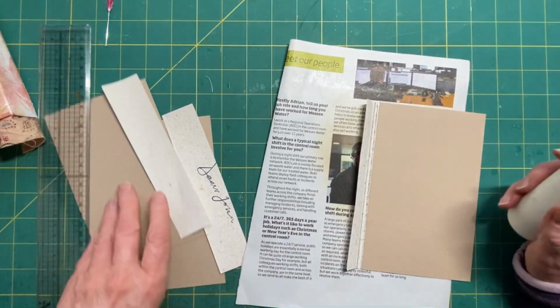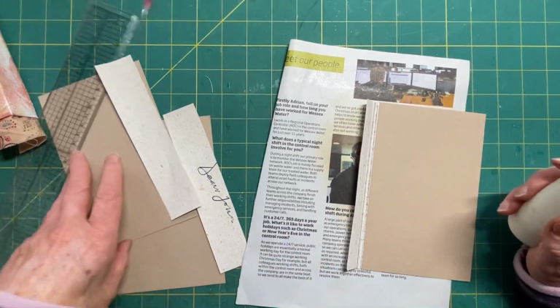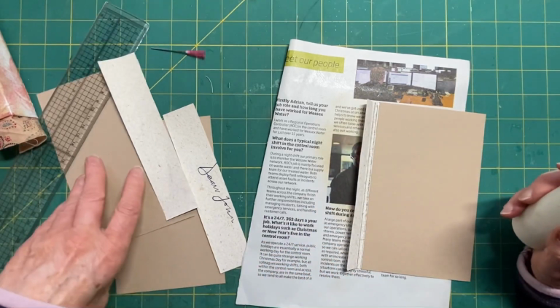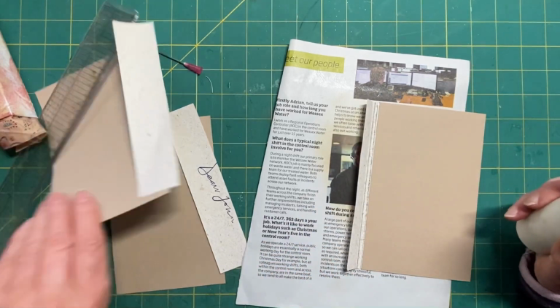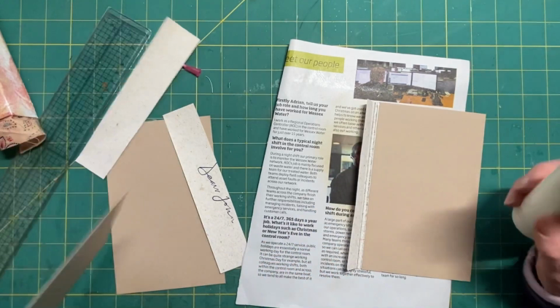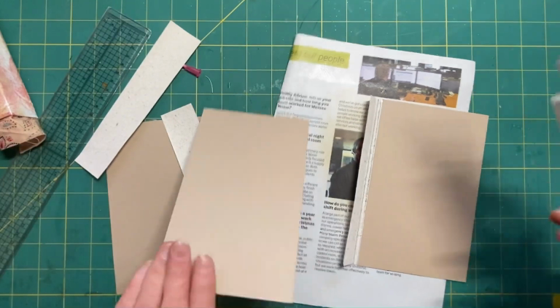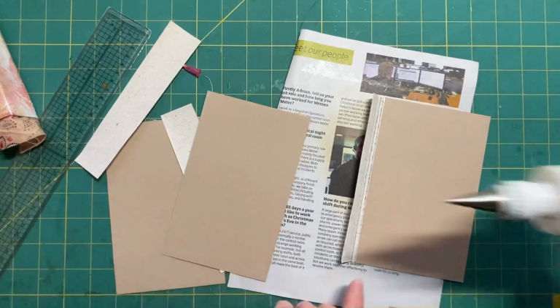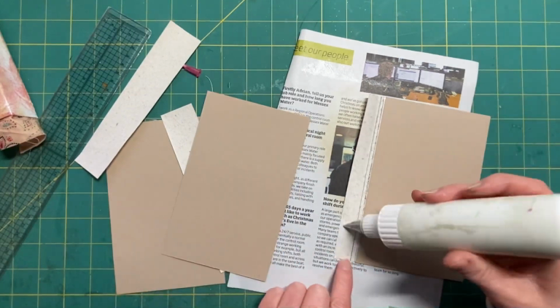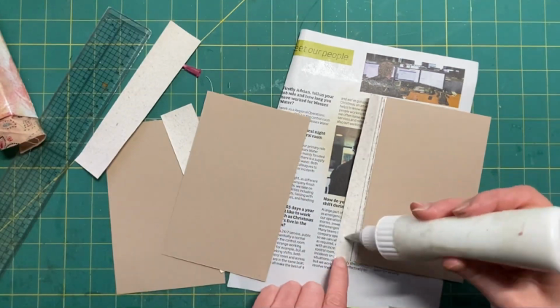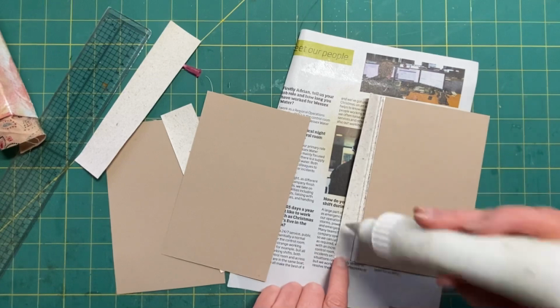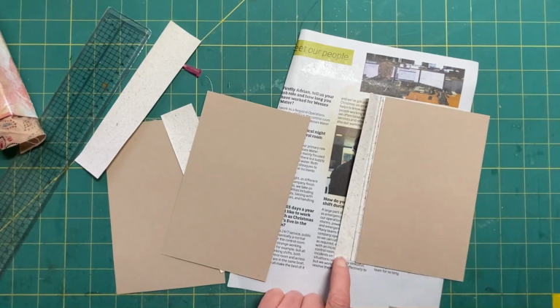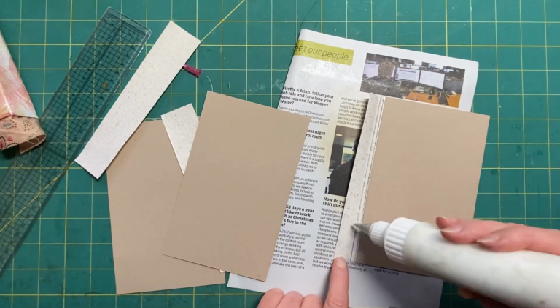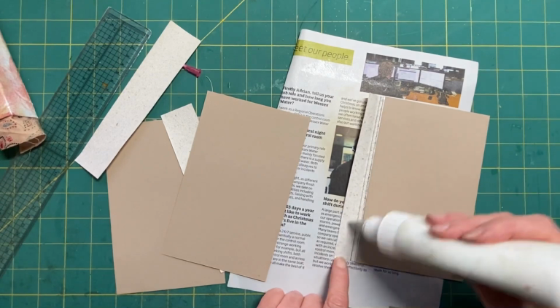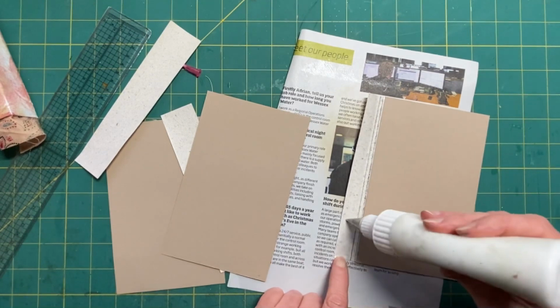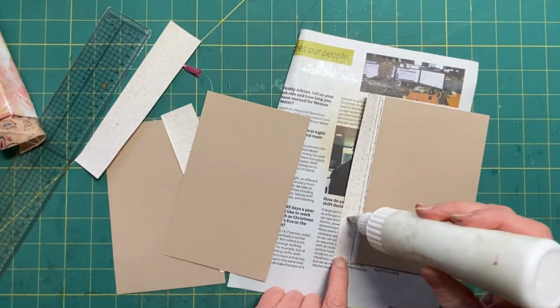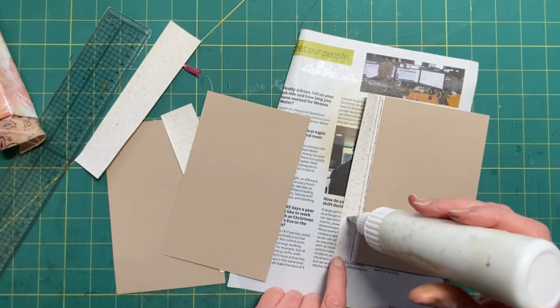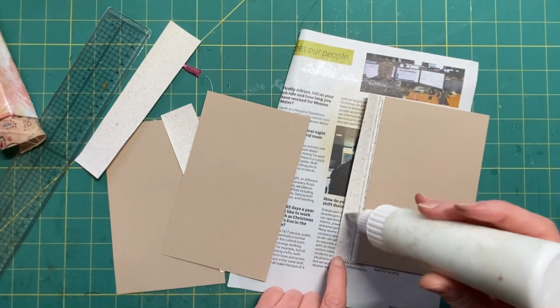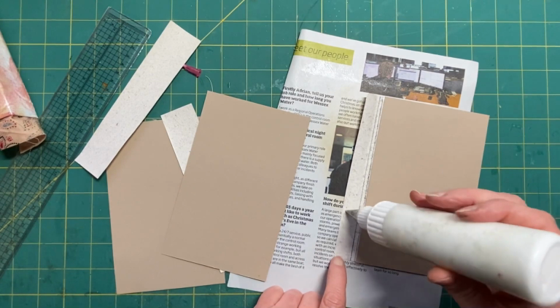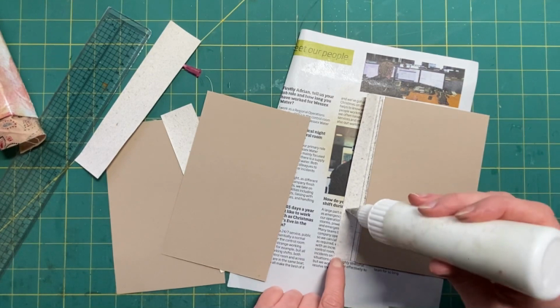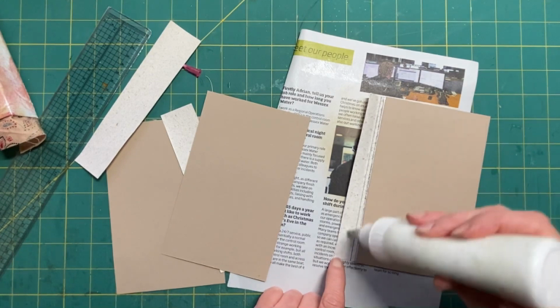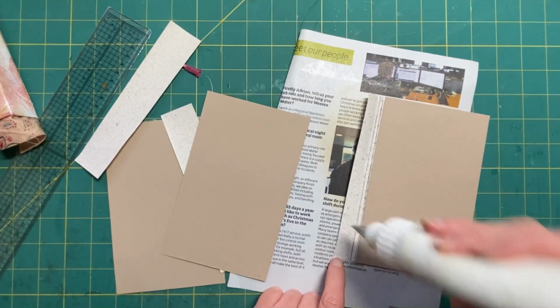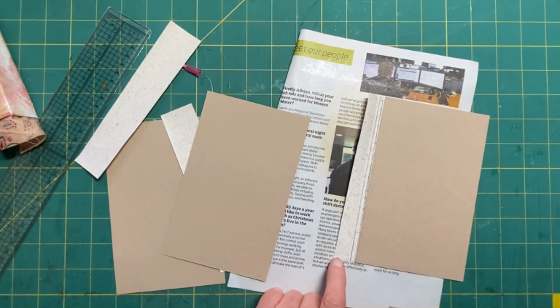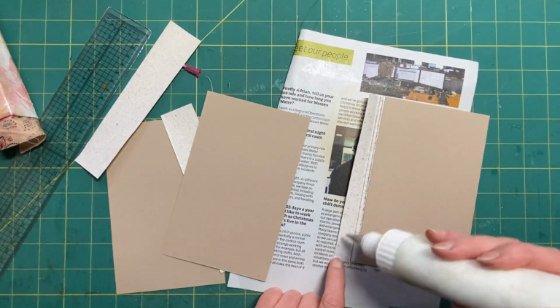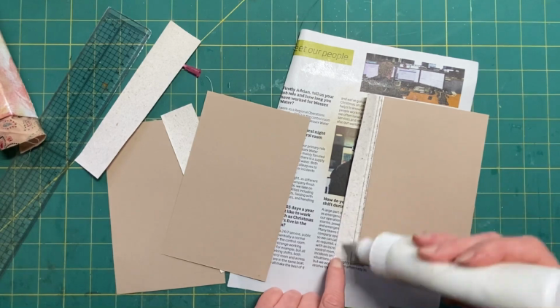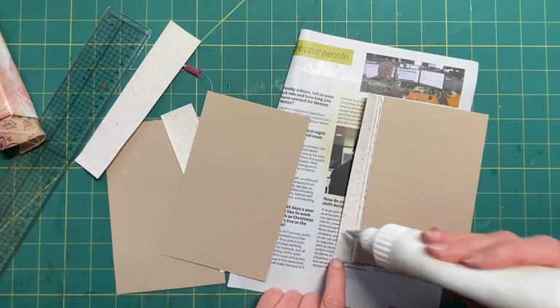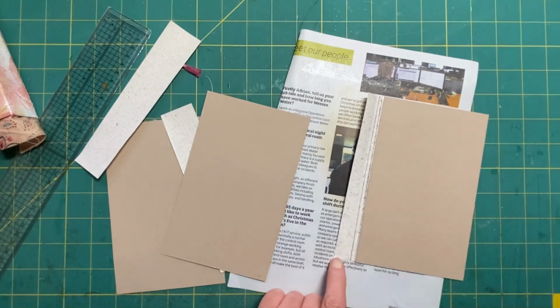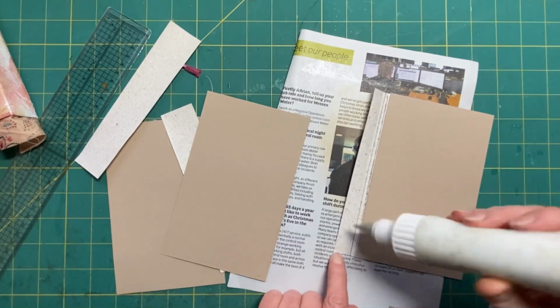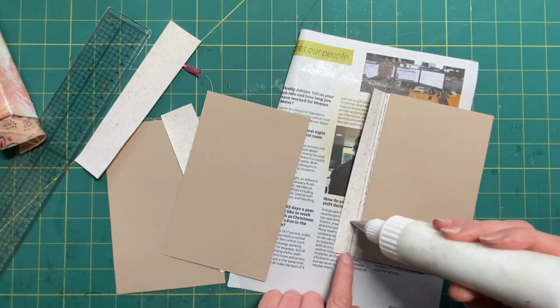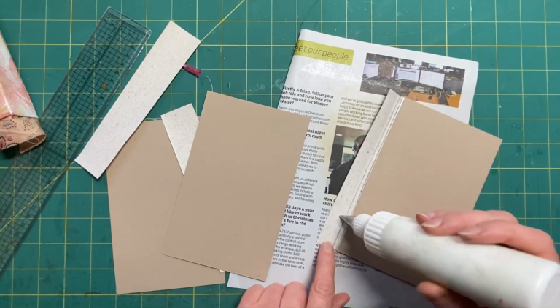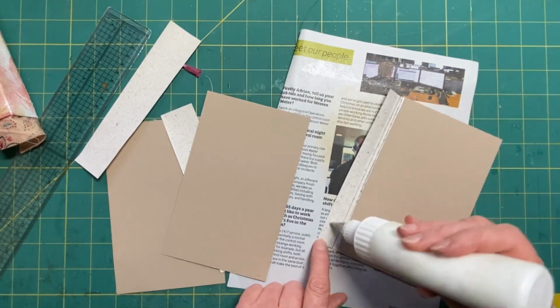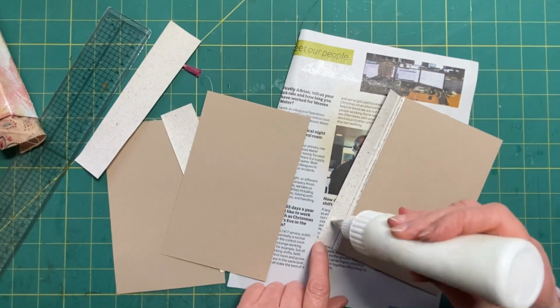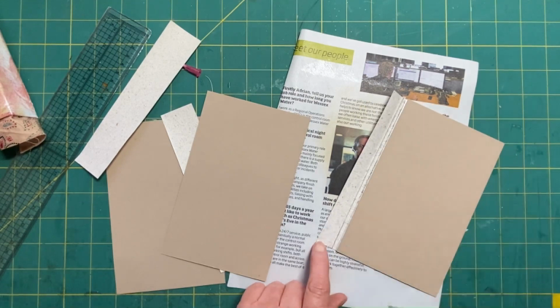Let me grab another piece - this is what I'm going to do with all of them - and then we're going to cover them with scrapbook paper or book pages.